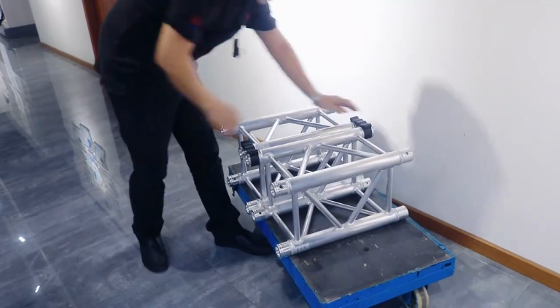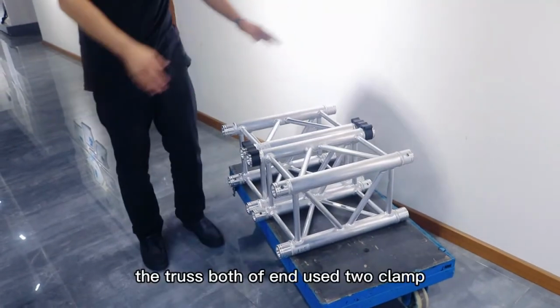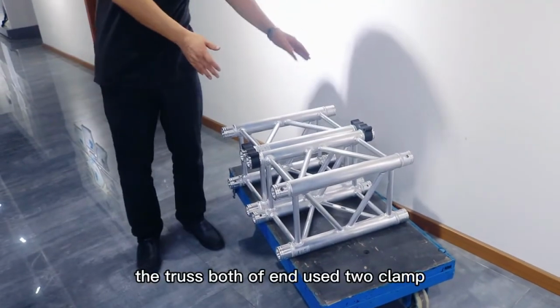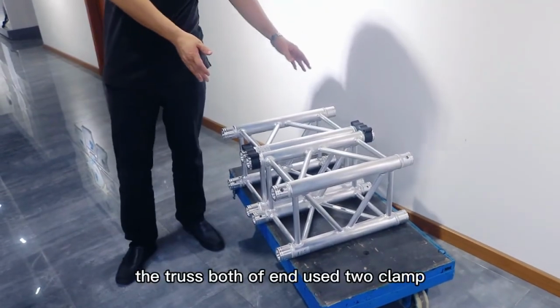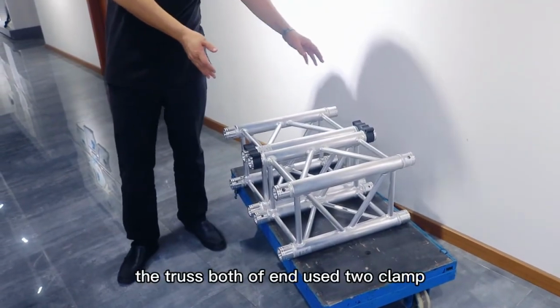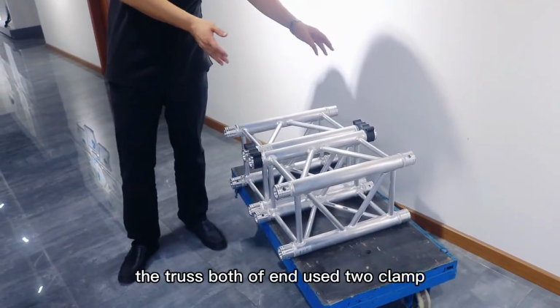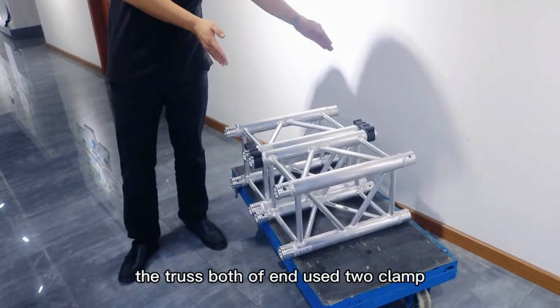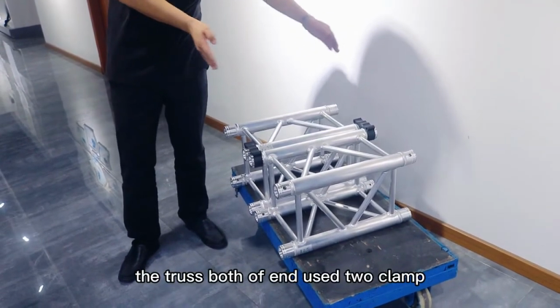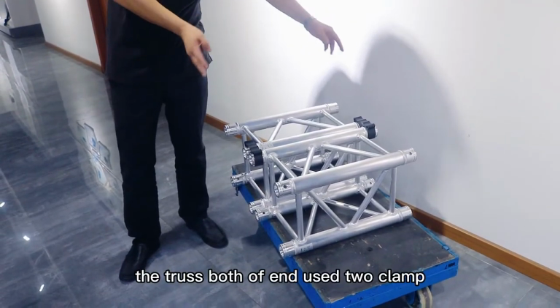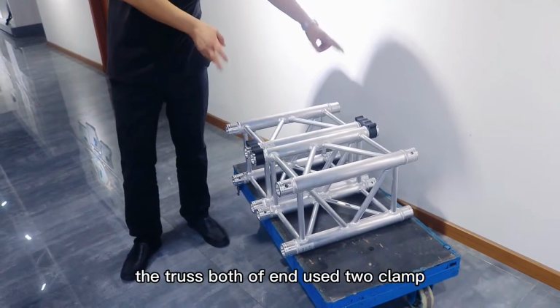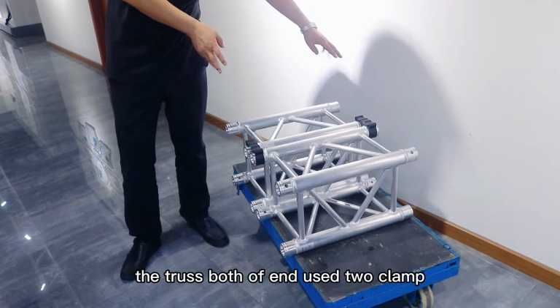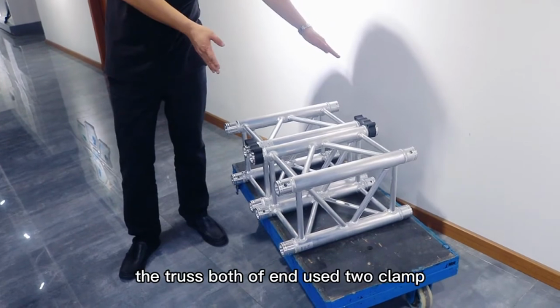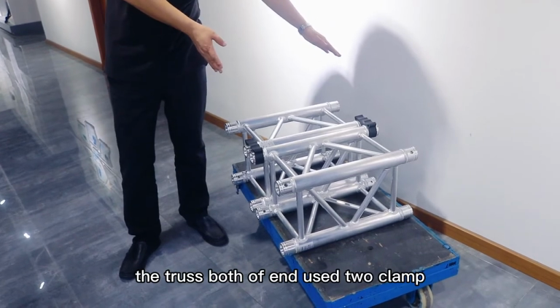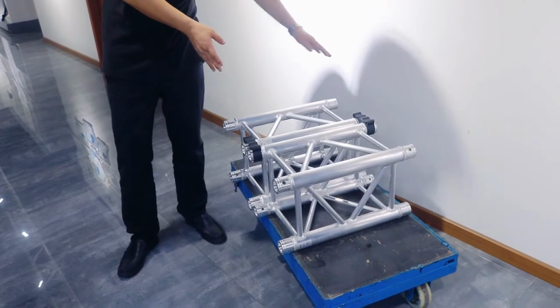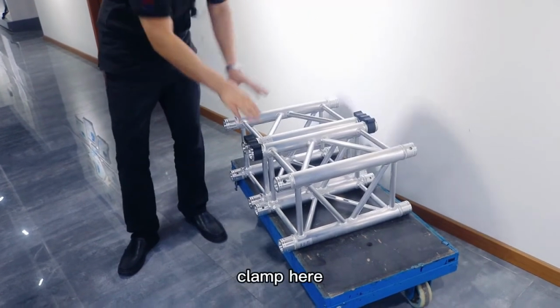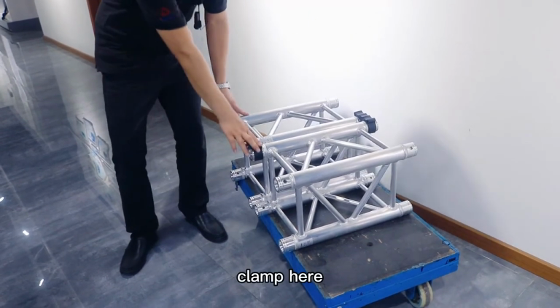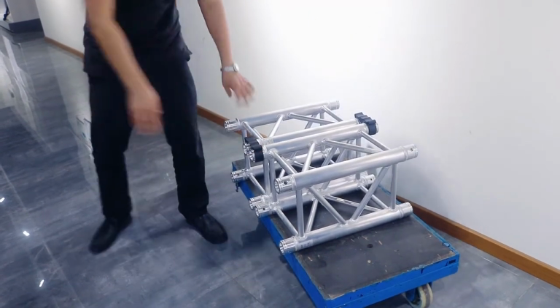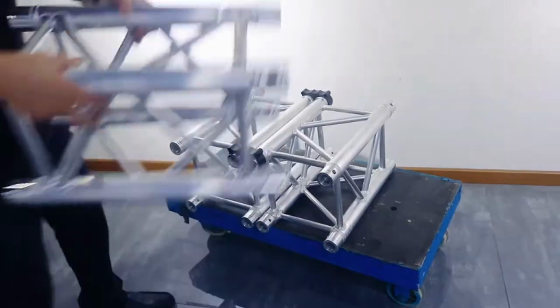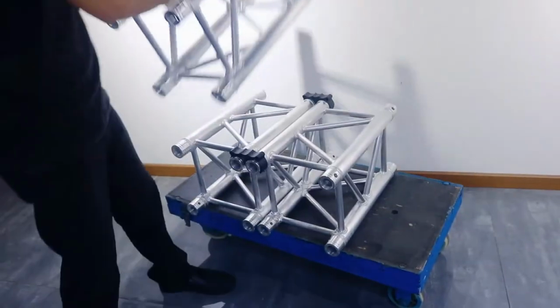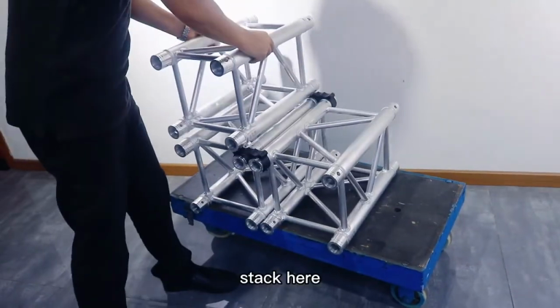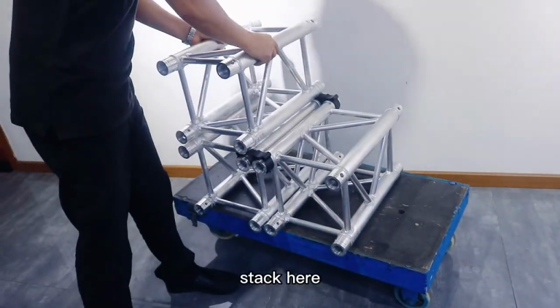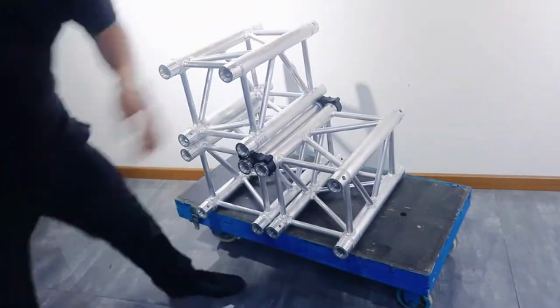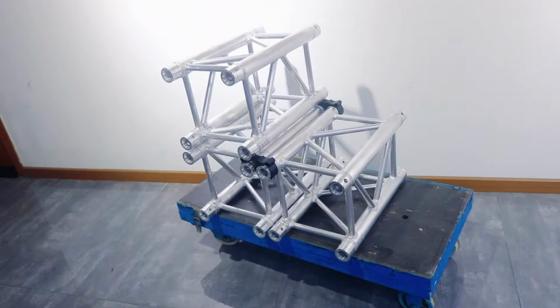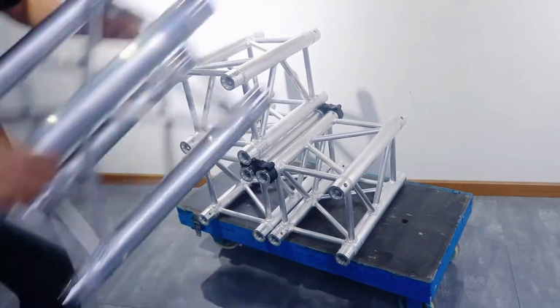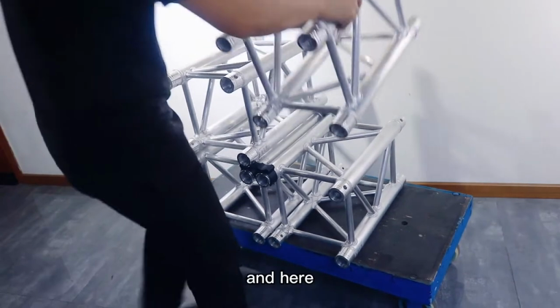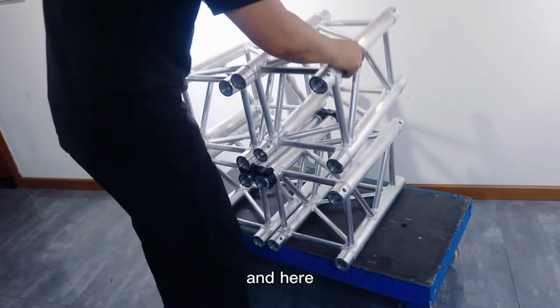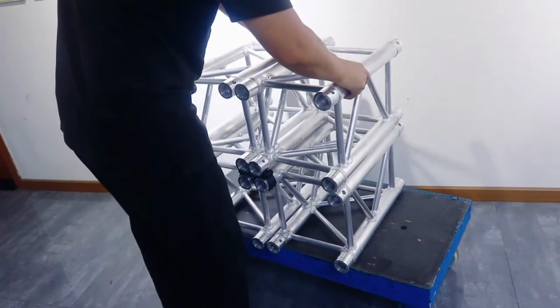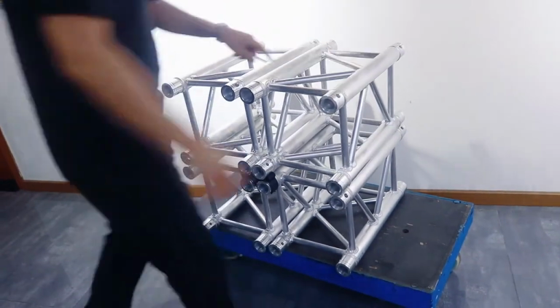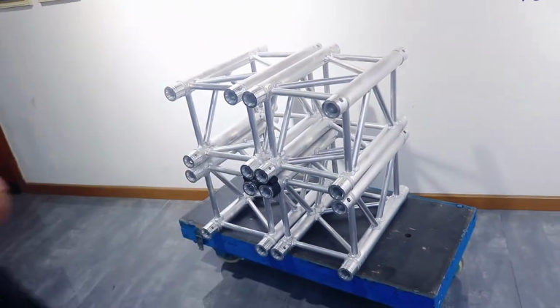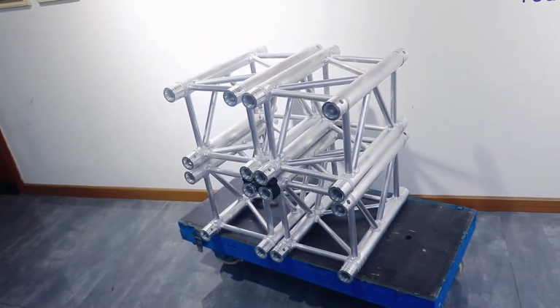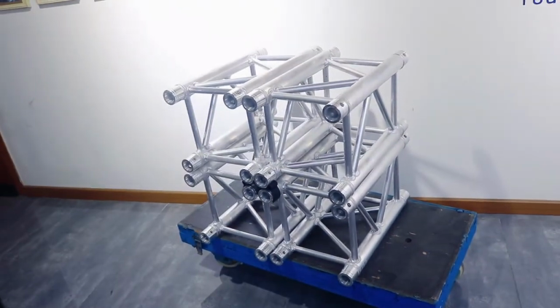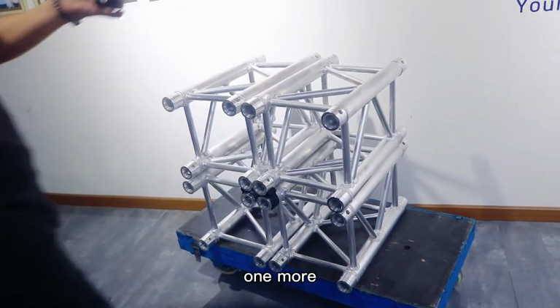The truss, both ends, use the two clamps. Cut here, cut here, cut here. One more.